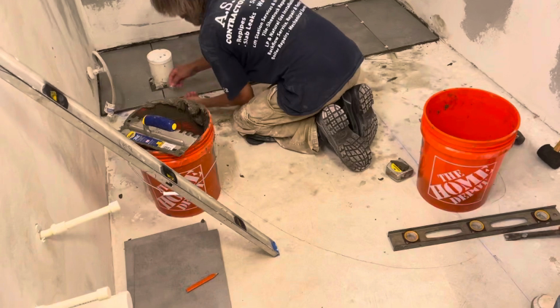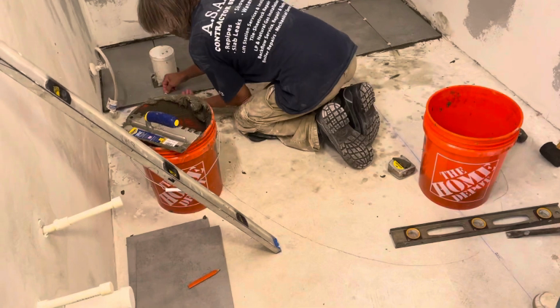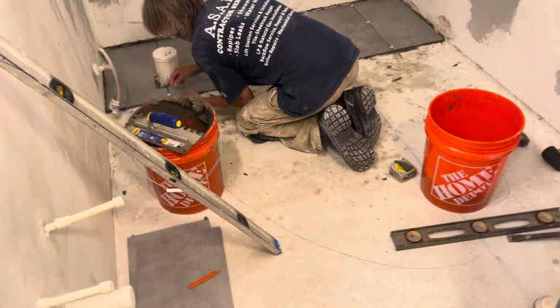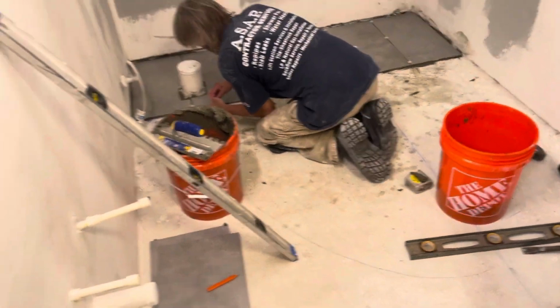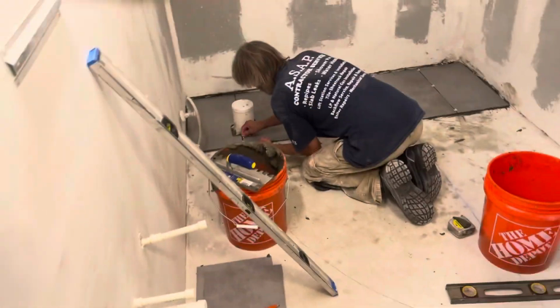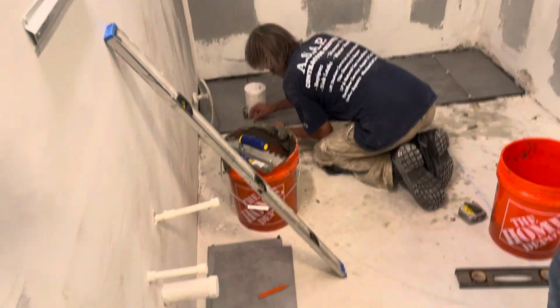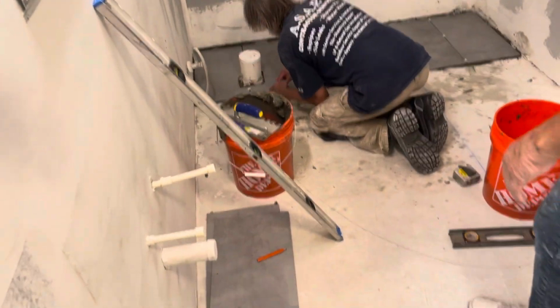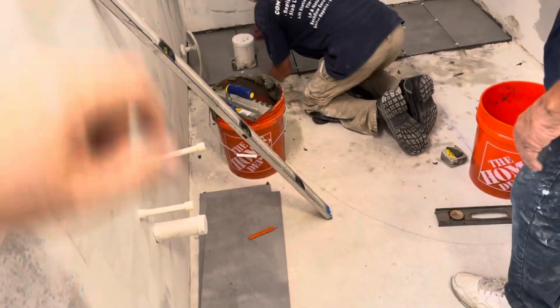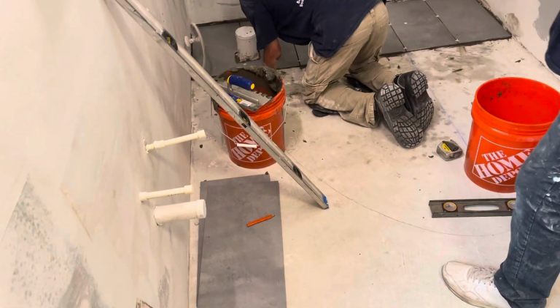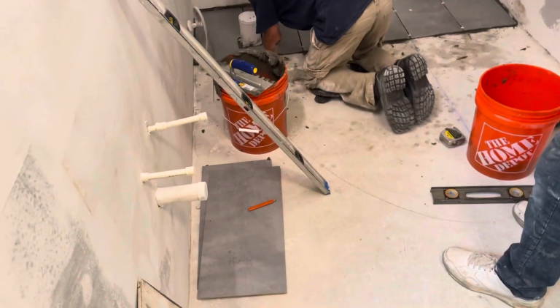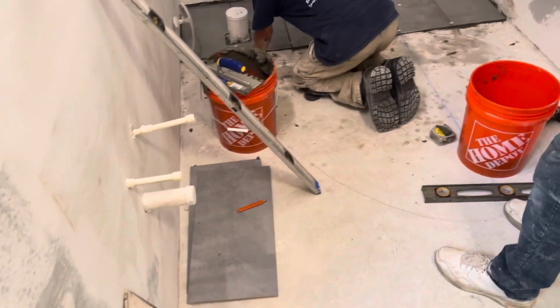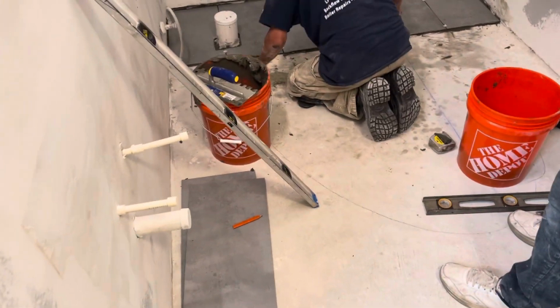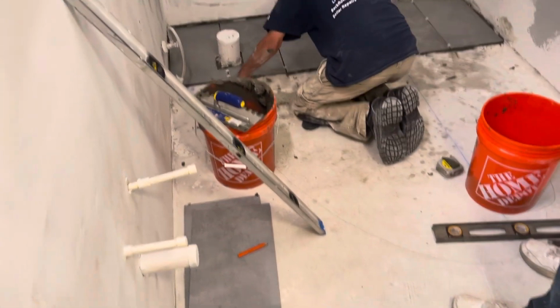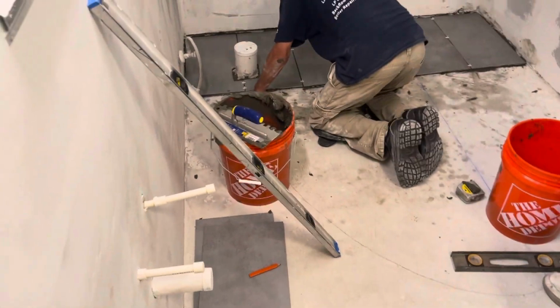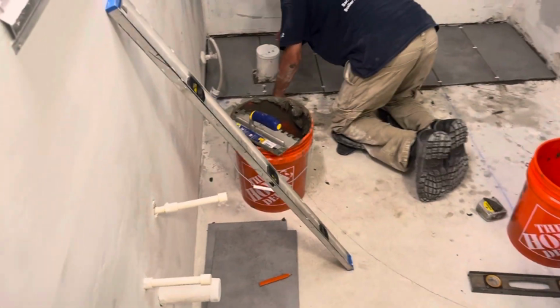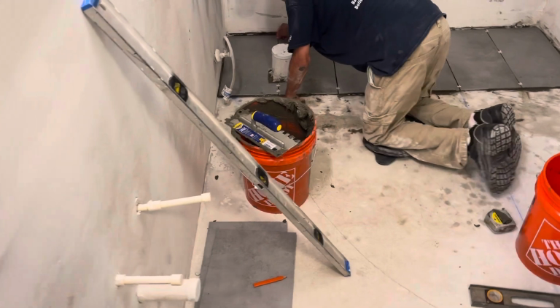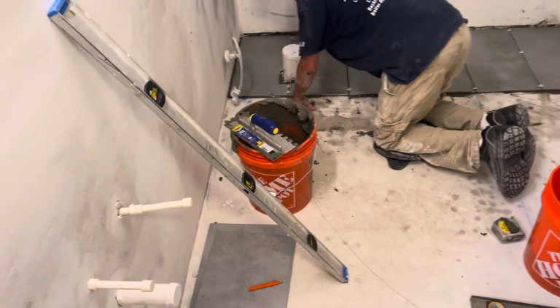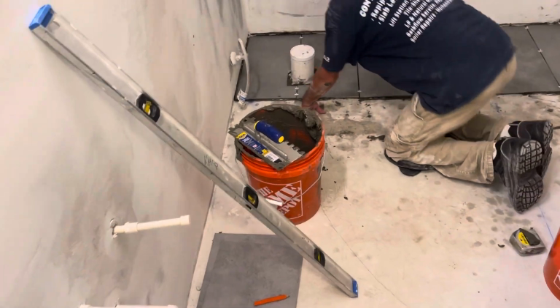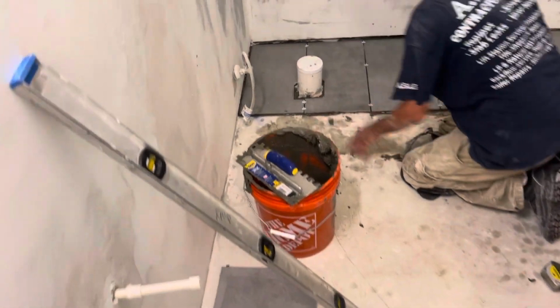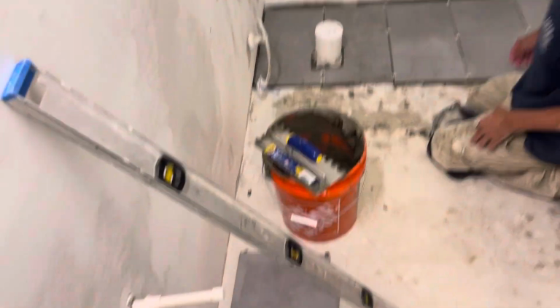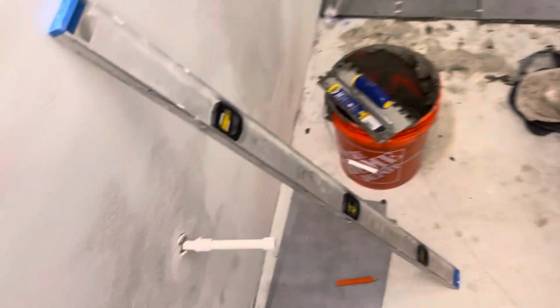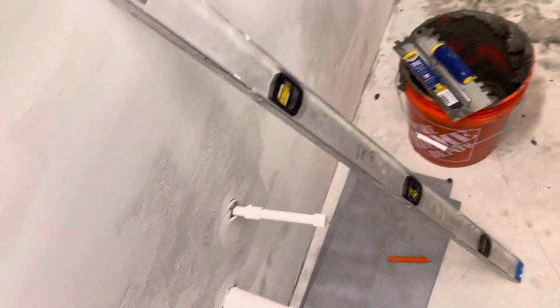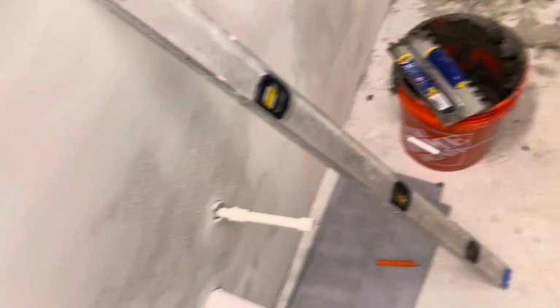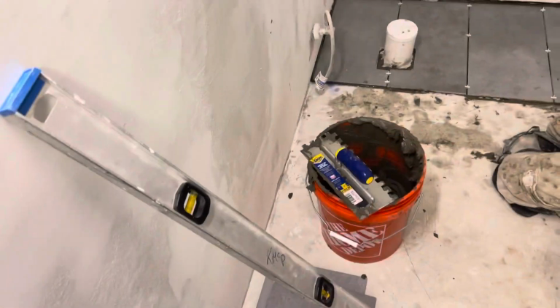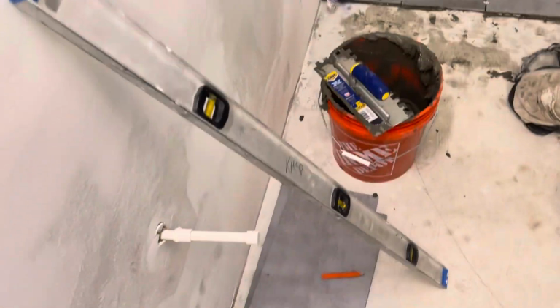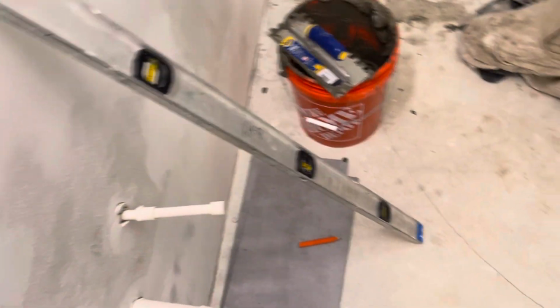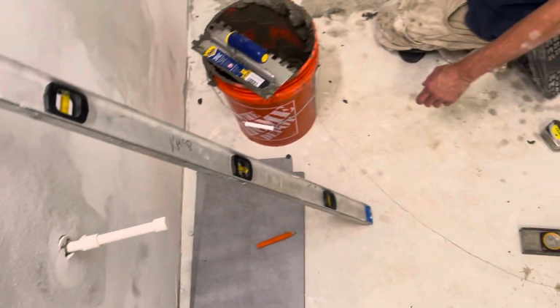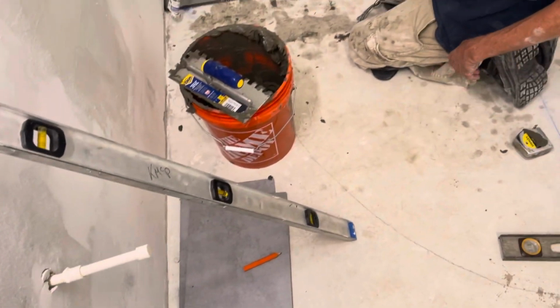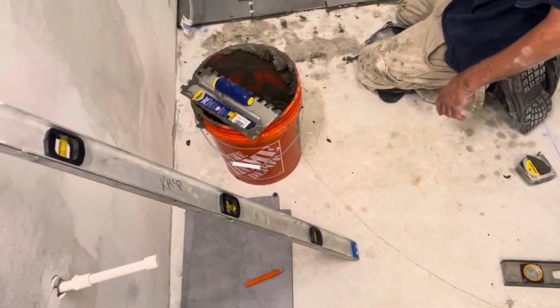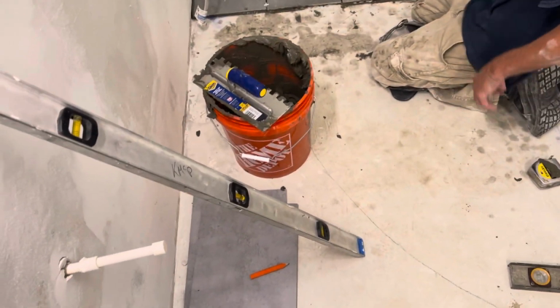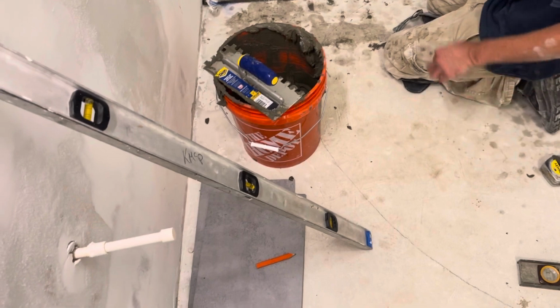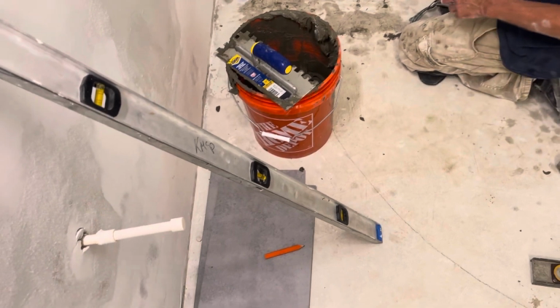We're going to go ahead and put these spacers in. ASAP General Contracting. You can go ahead and put some fresh water in there. You're doing a tile job. ASAP General Contracting.